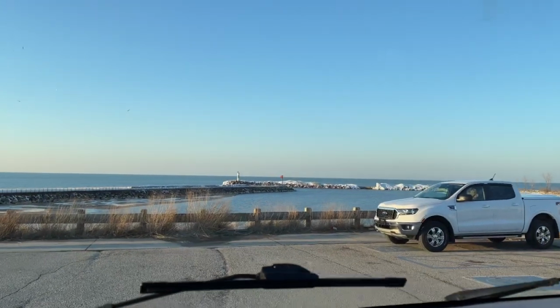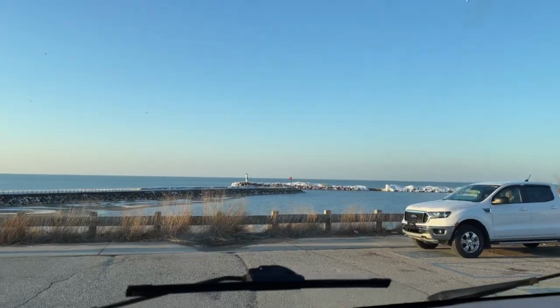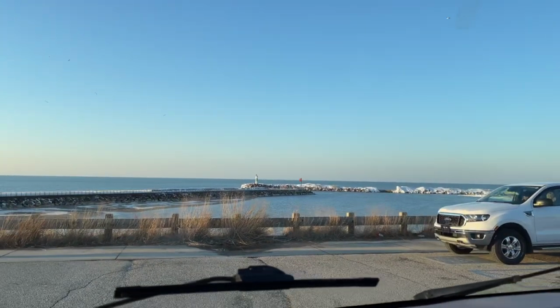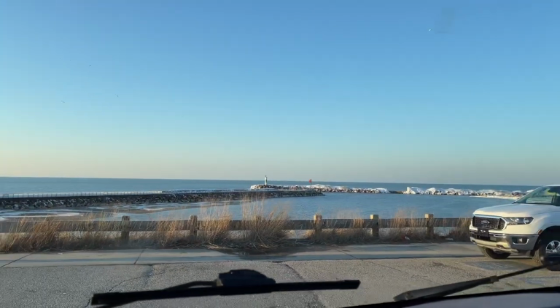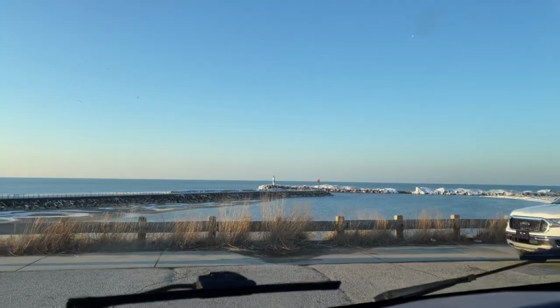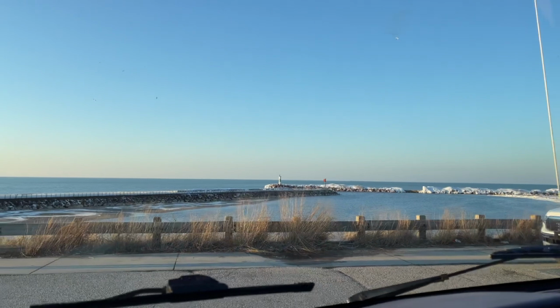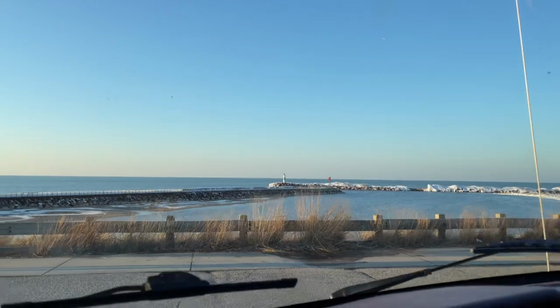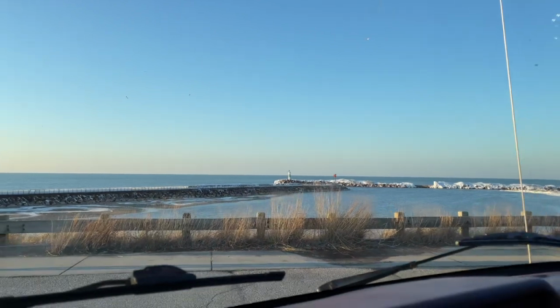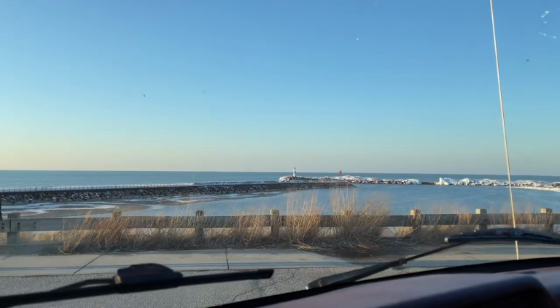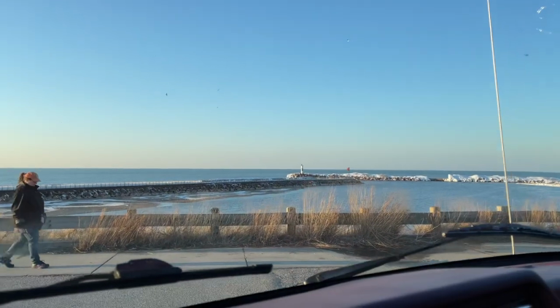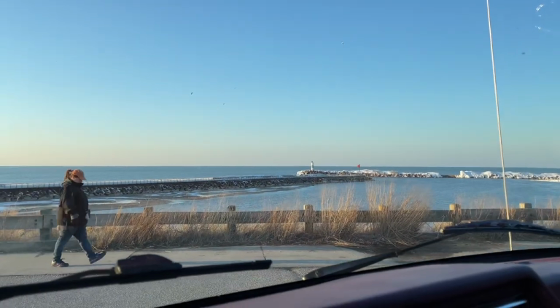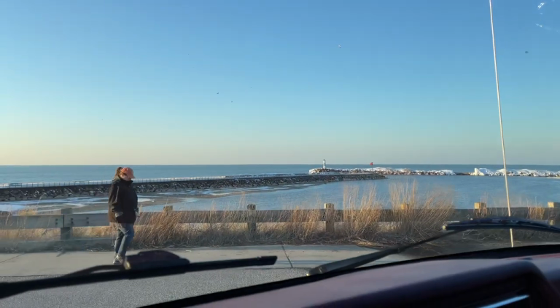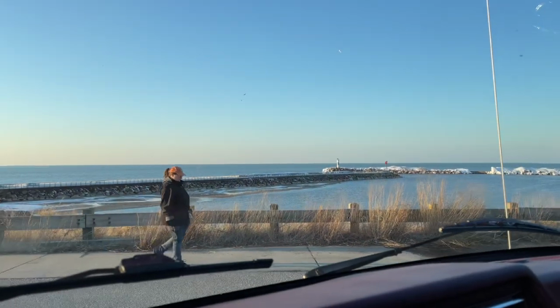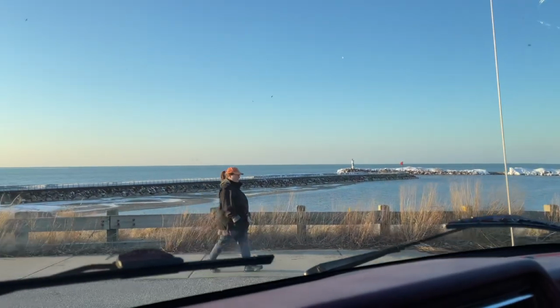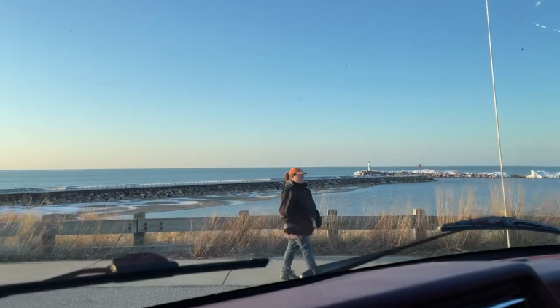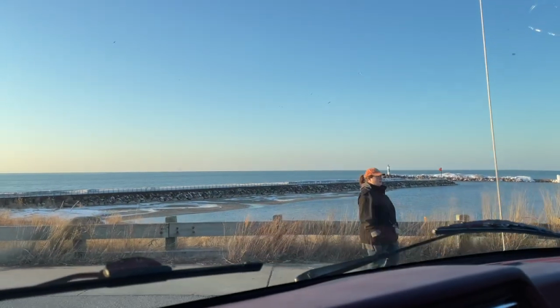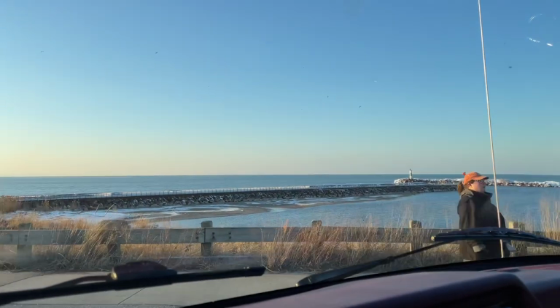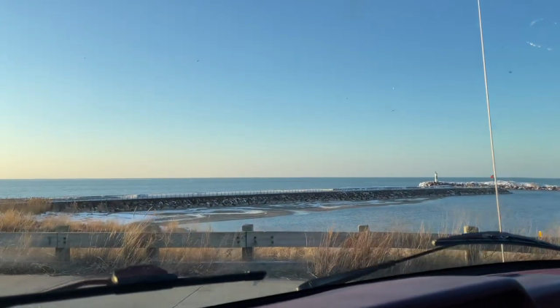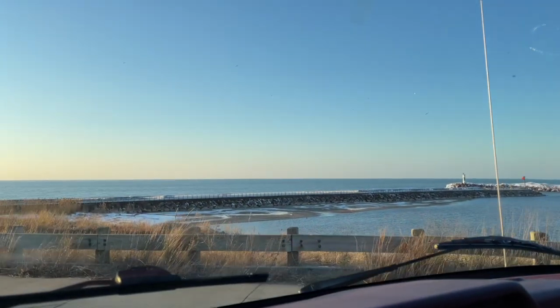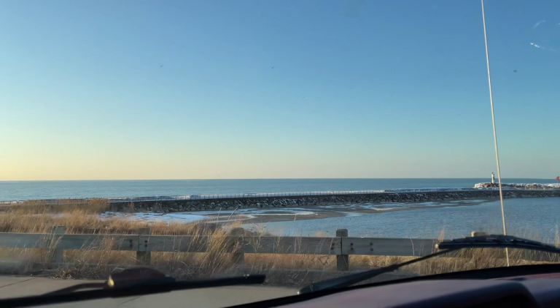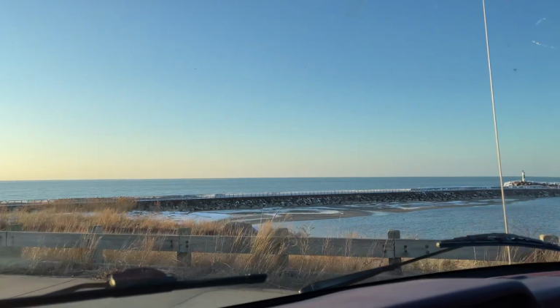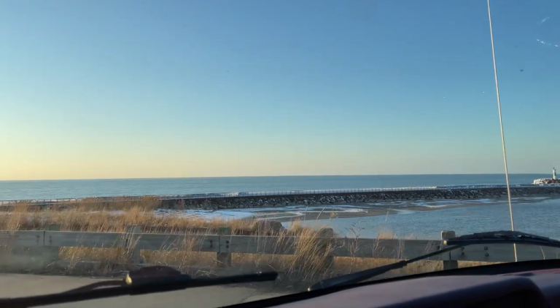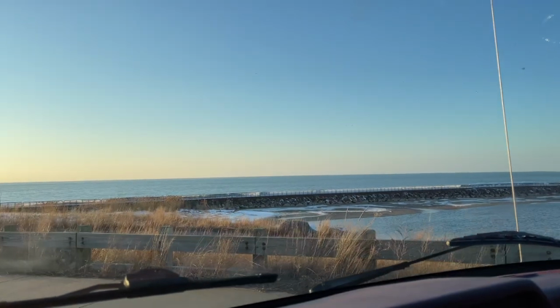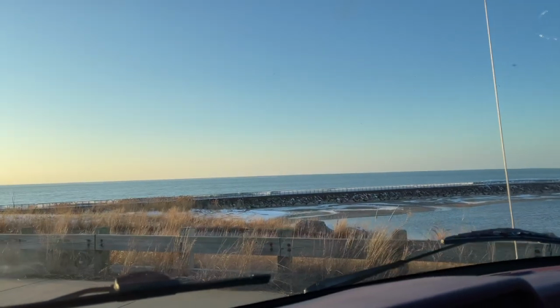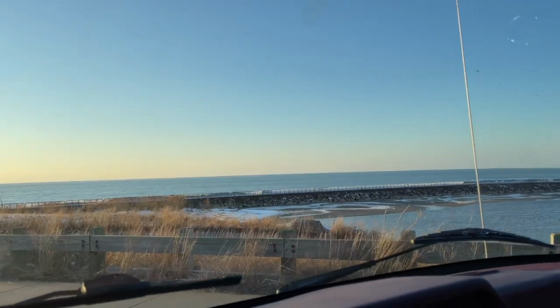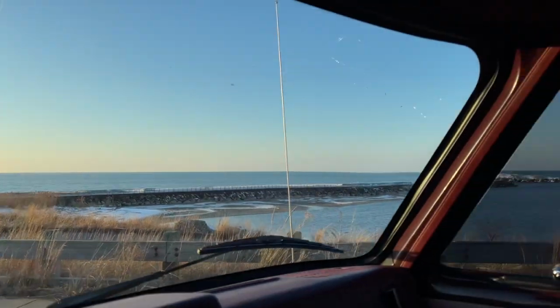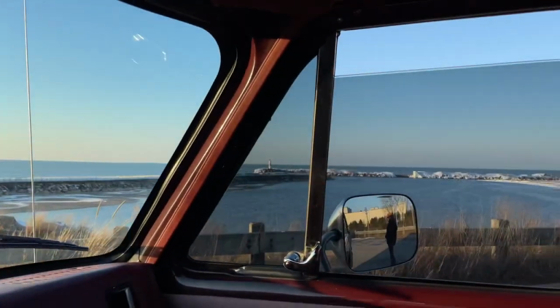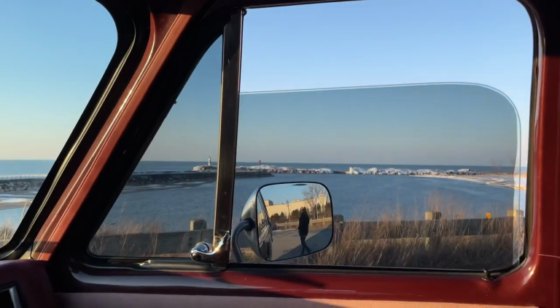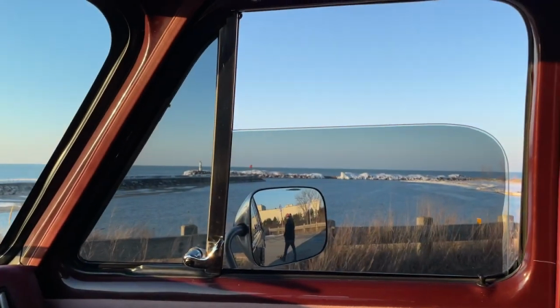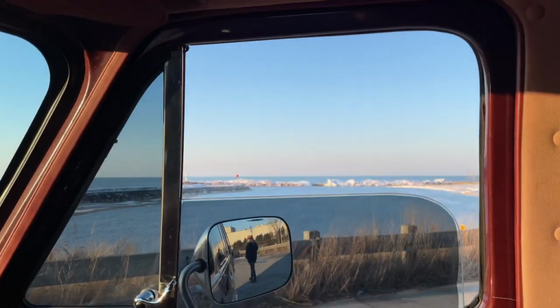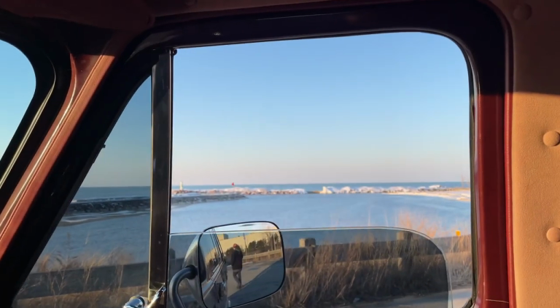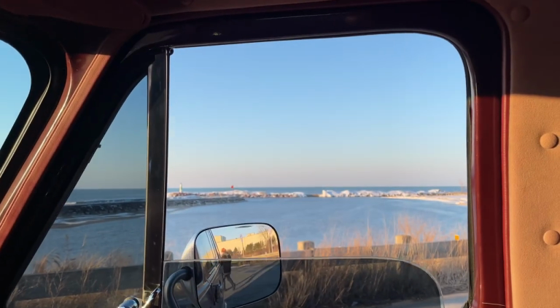Look at that. How nice is that? Let's zoom in a little bit. Look at that.